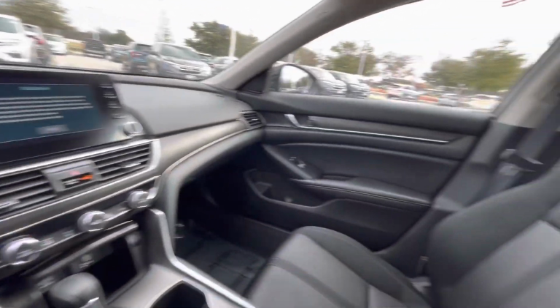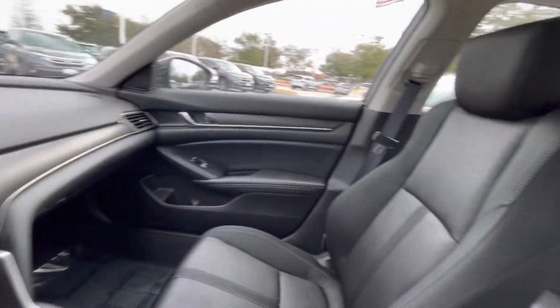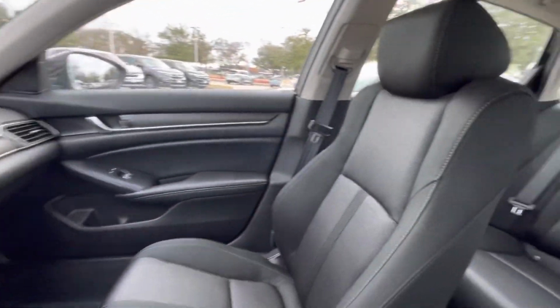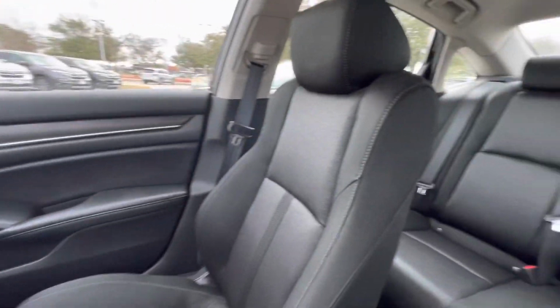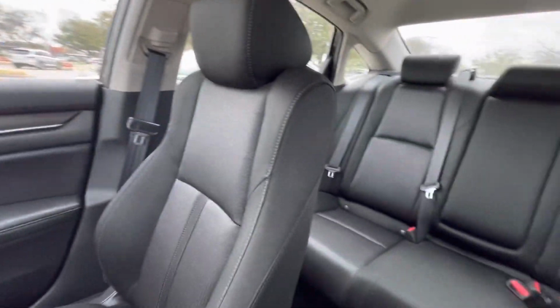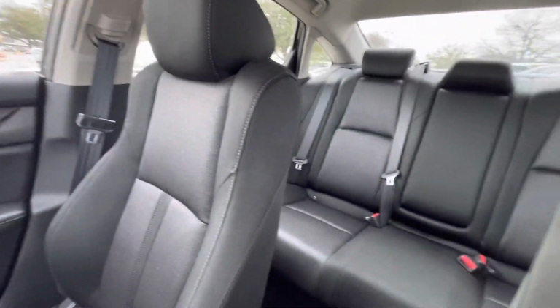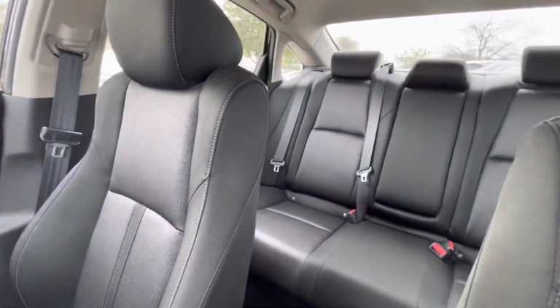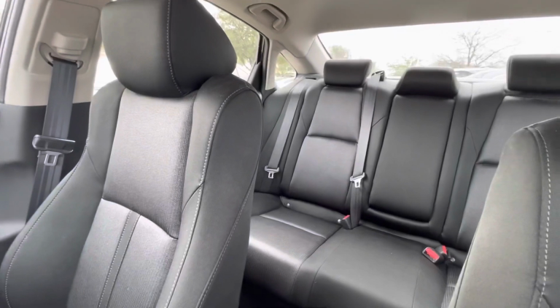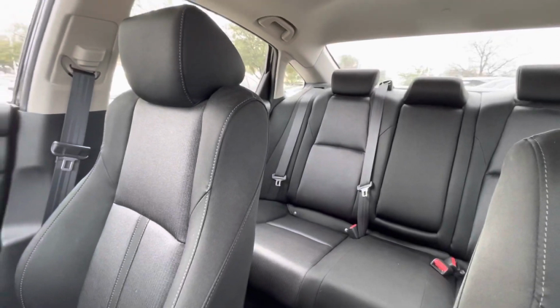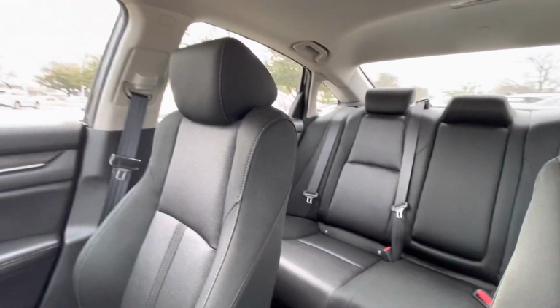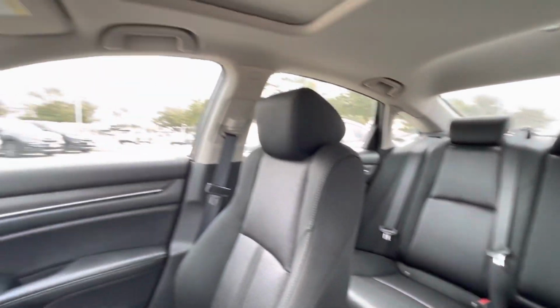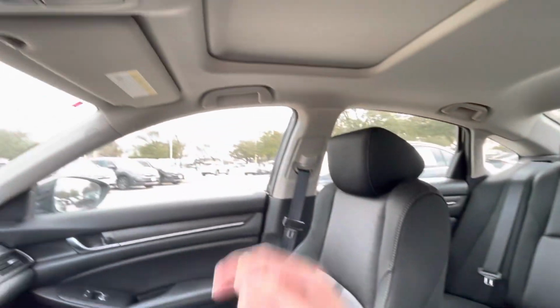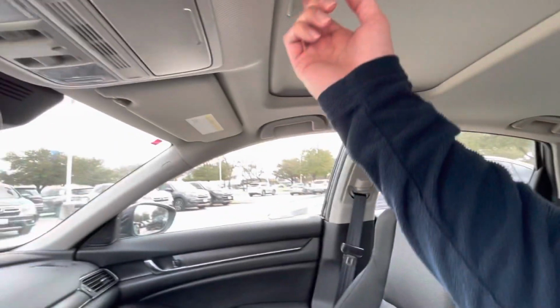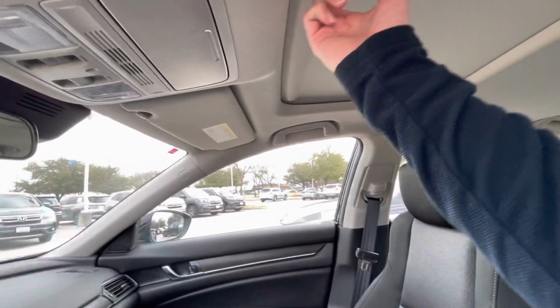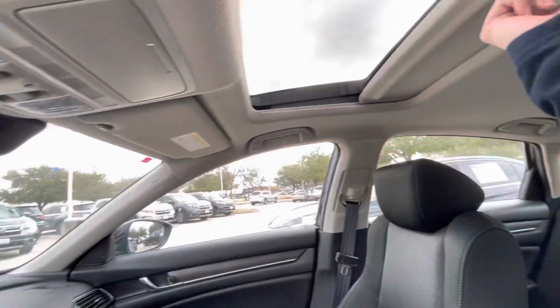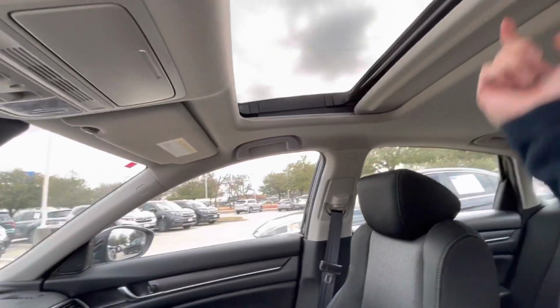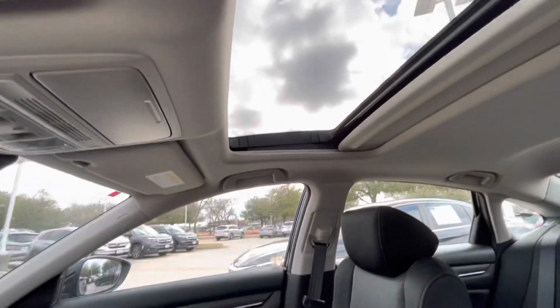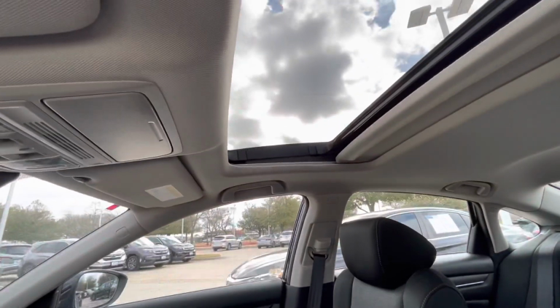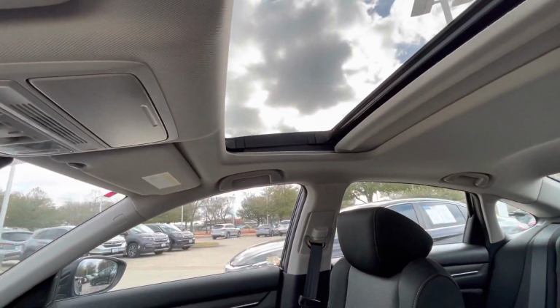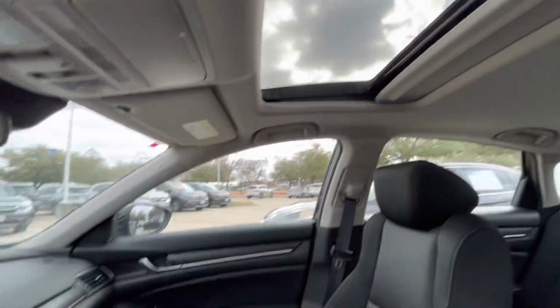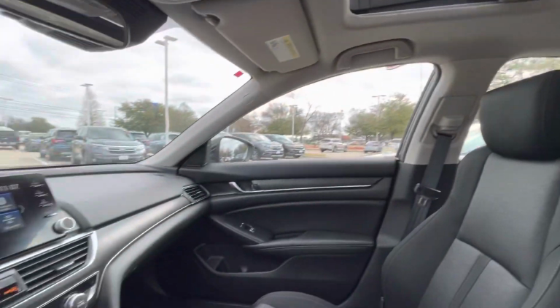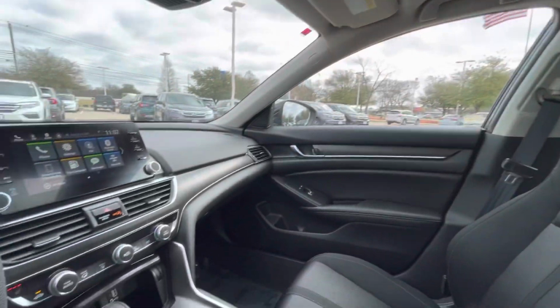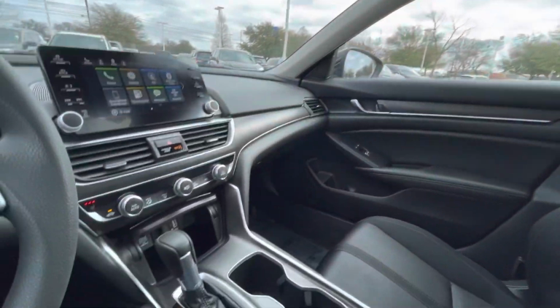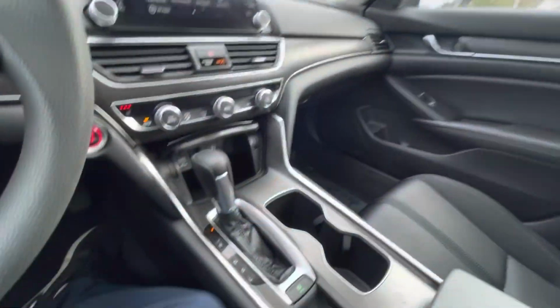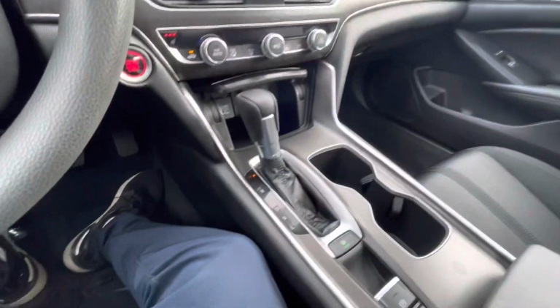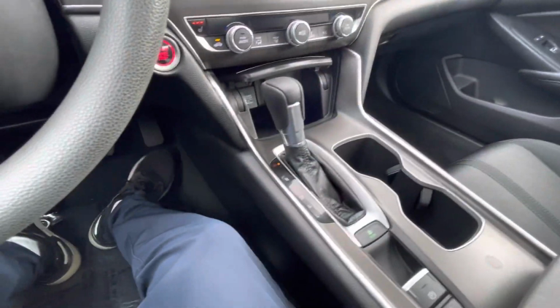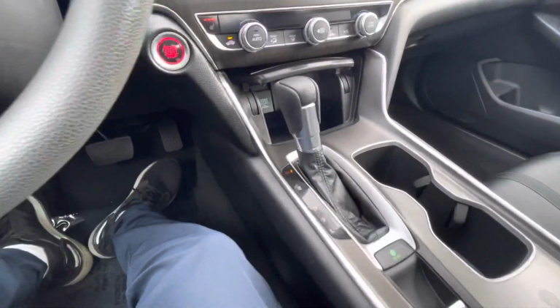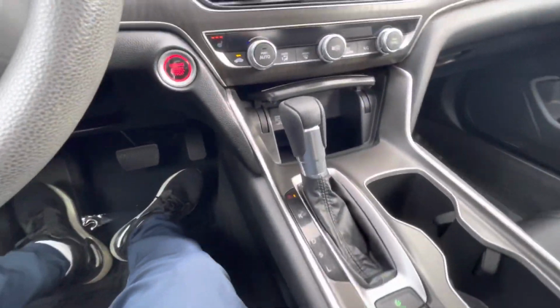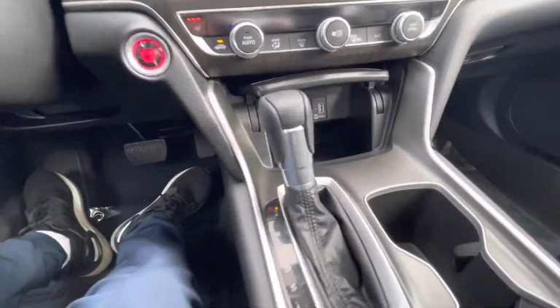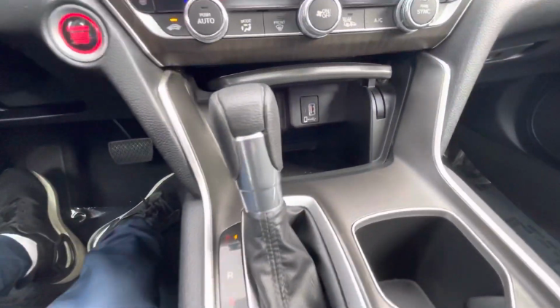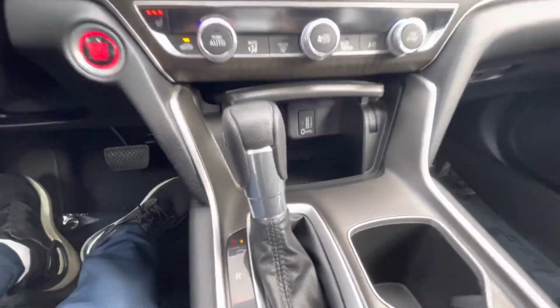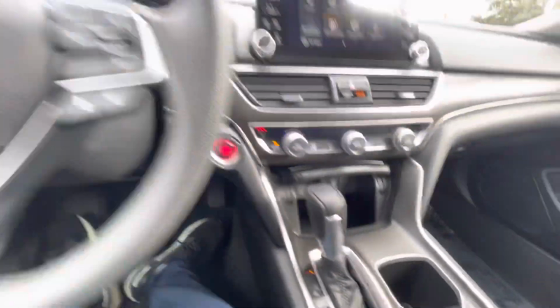Let's go ahead and take a look at the back. Plenty of back room space here. And of course, the EX is equipped with the moon roof here. We've got some ports down there.